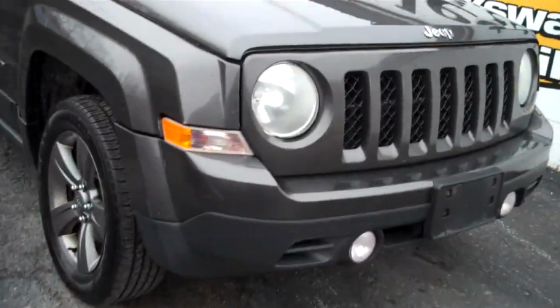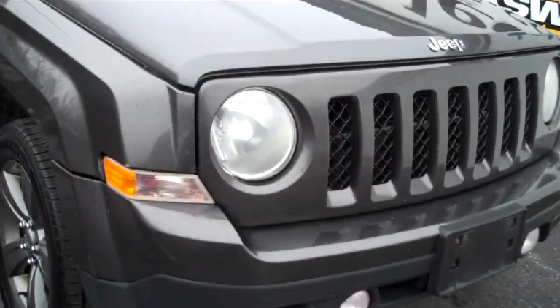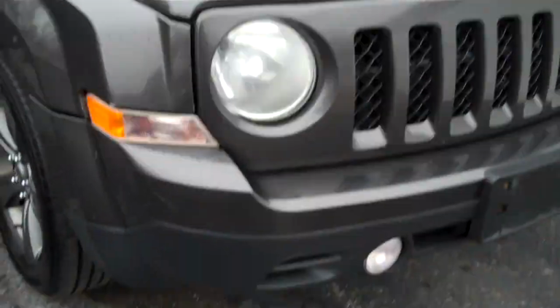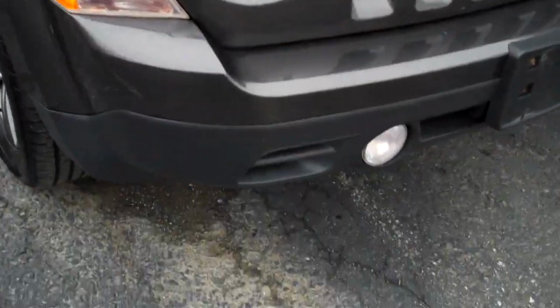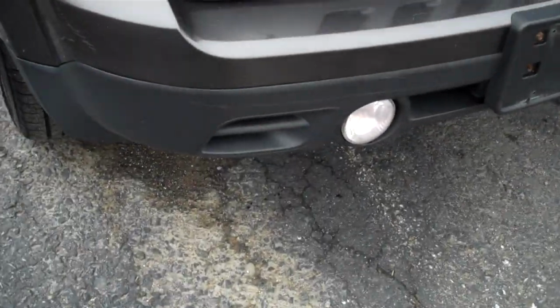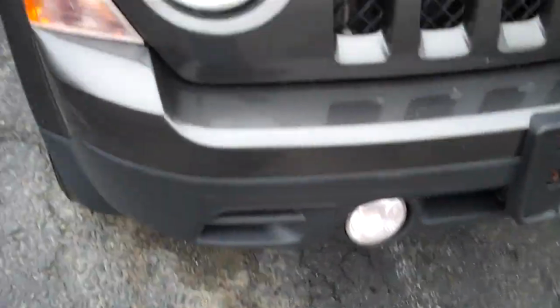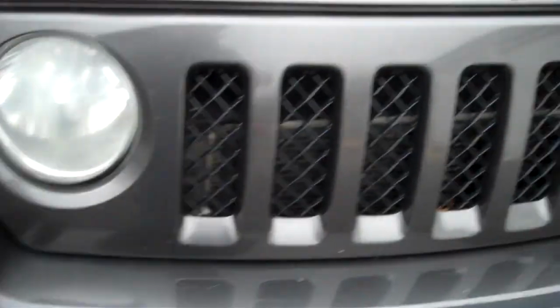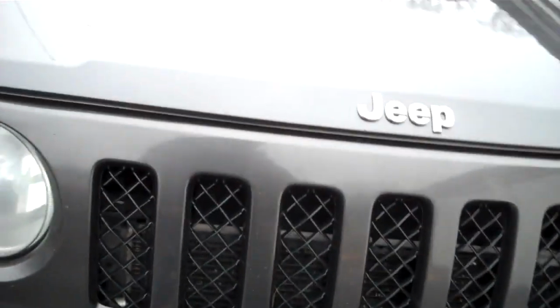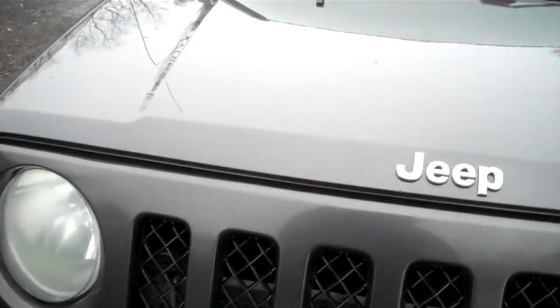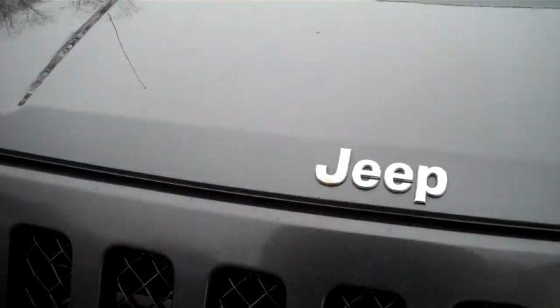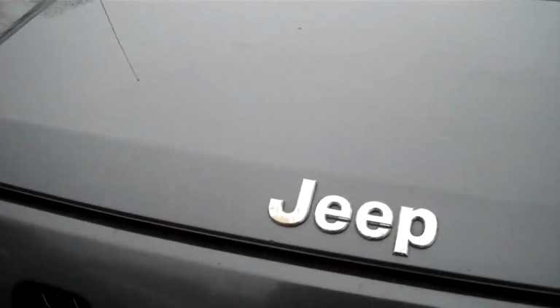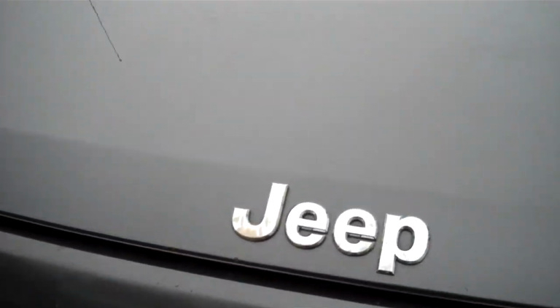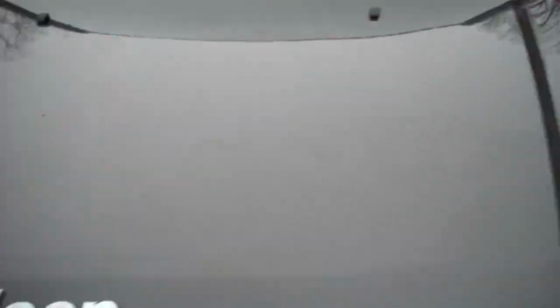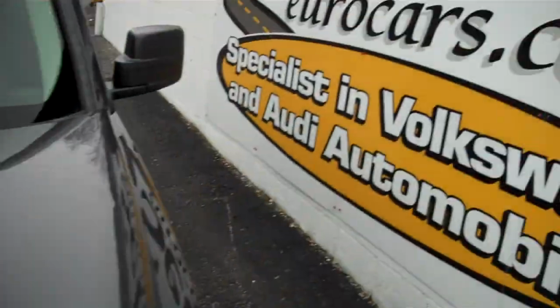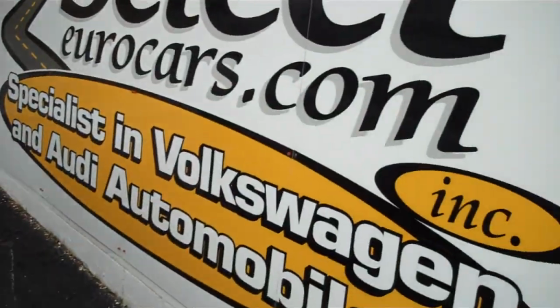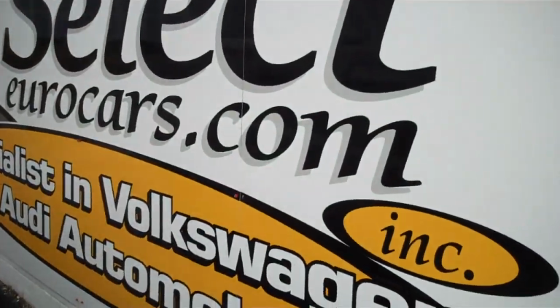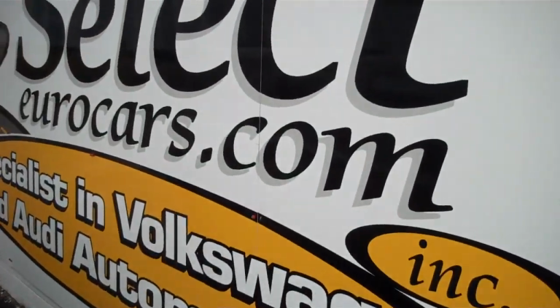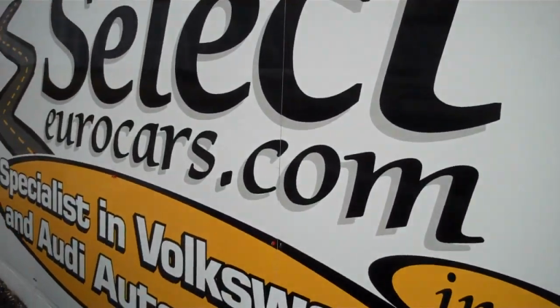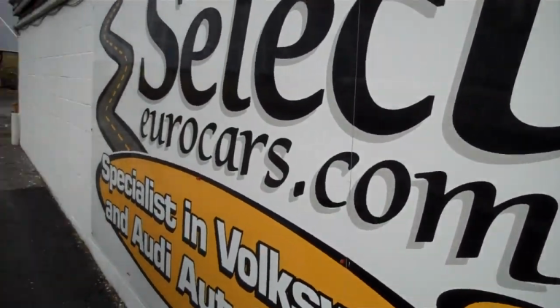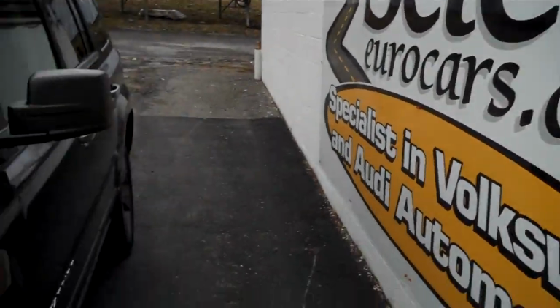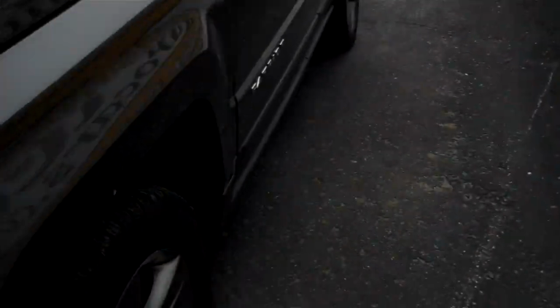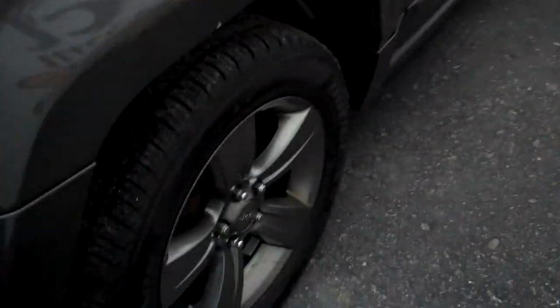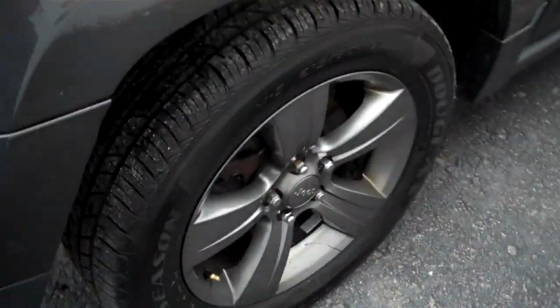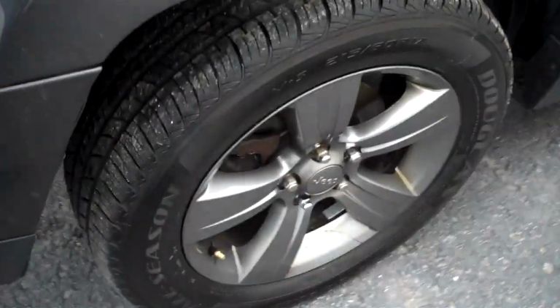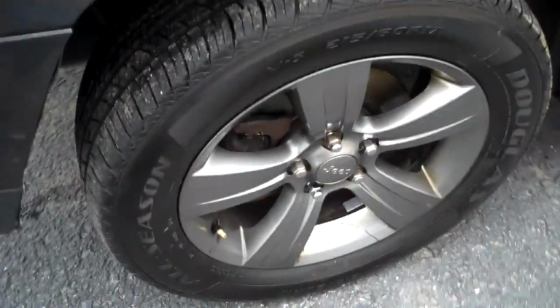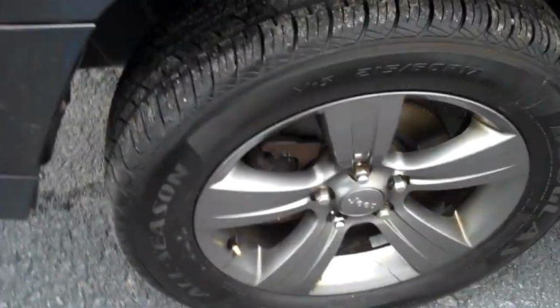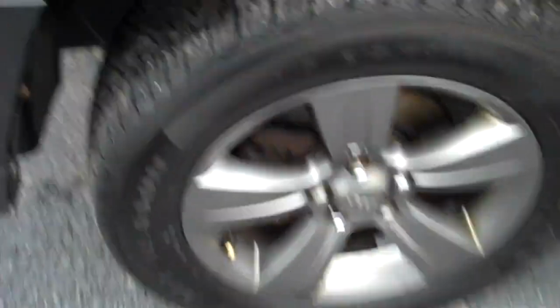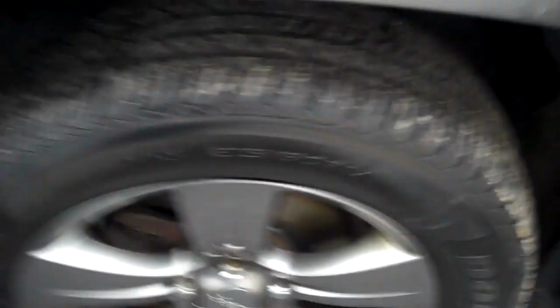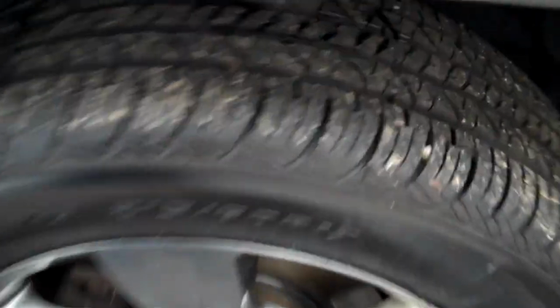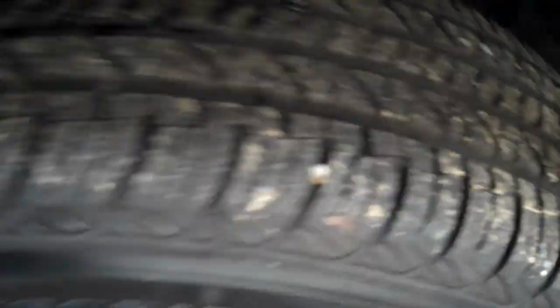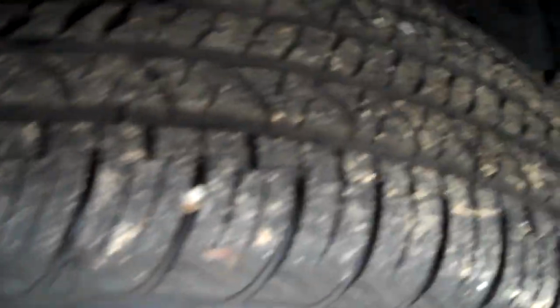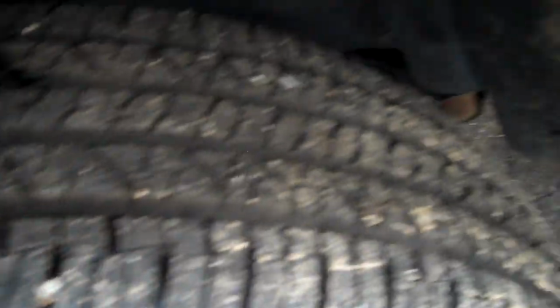Halogen headlights, fog lights. Nice set of Douglas Radial tires.